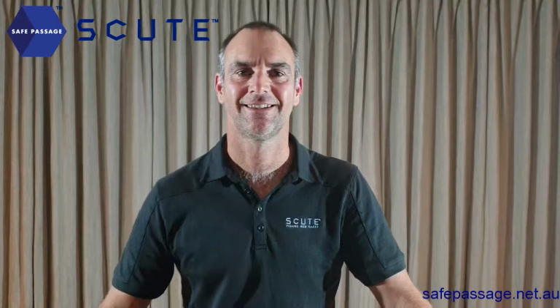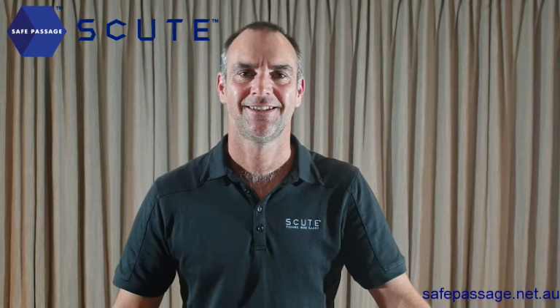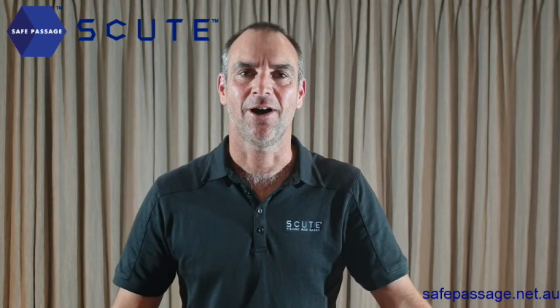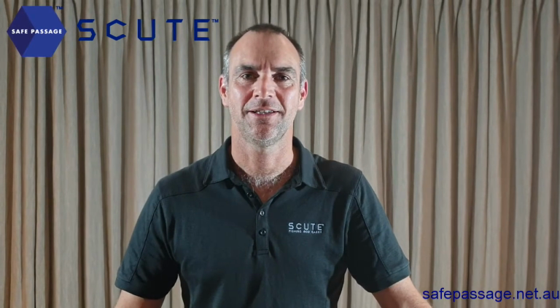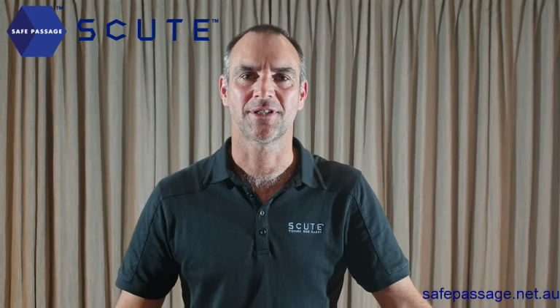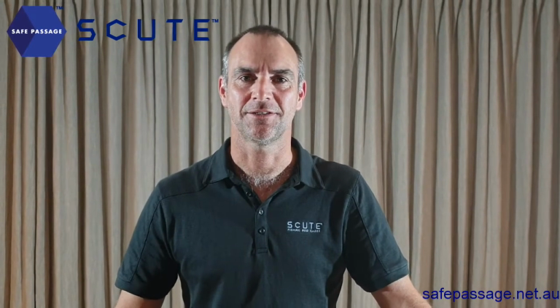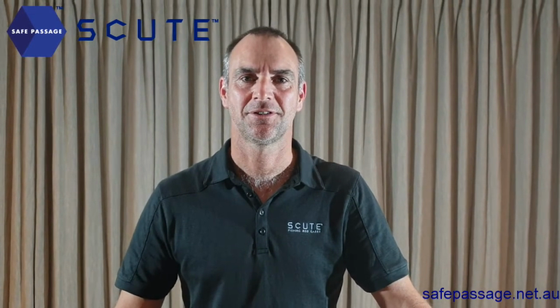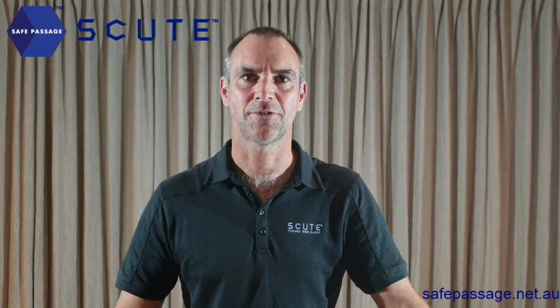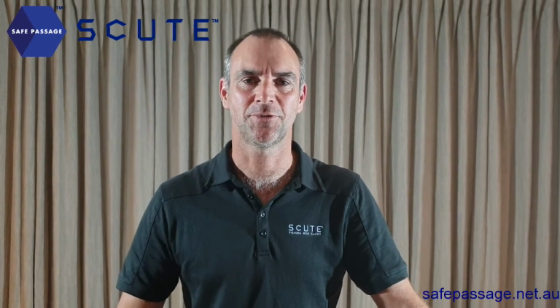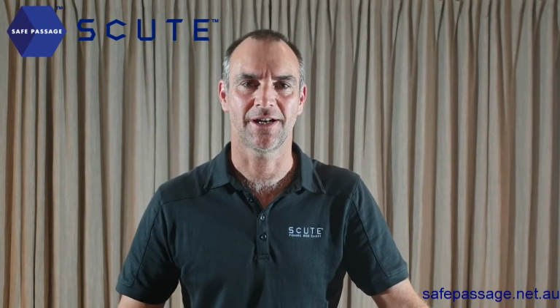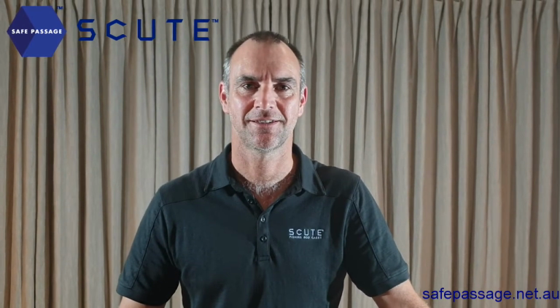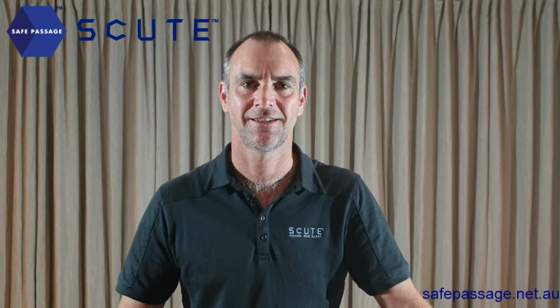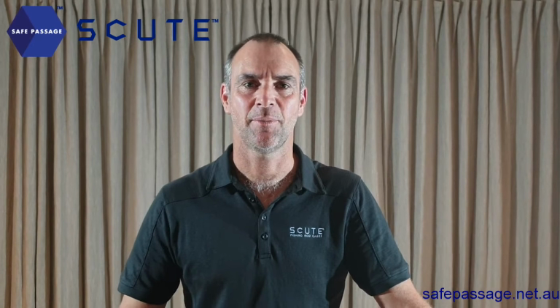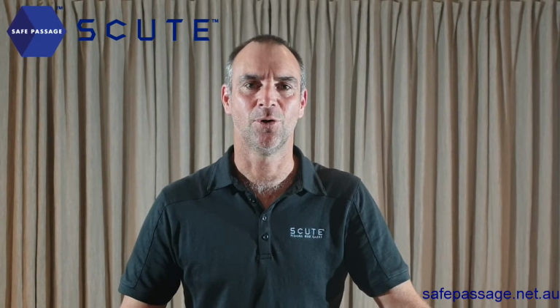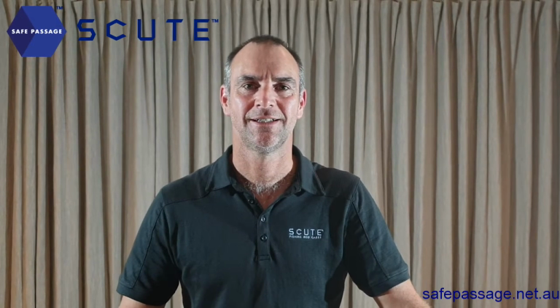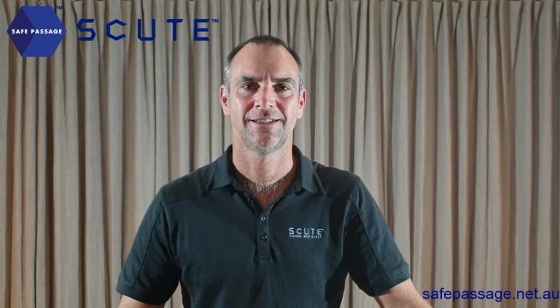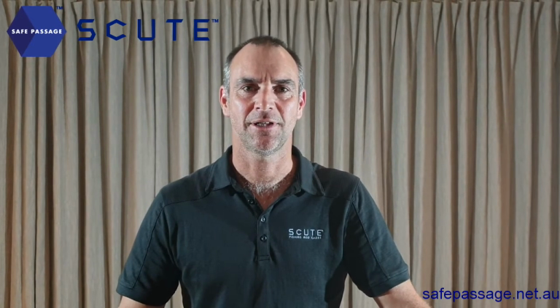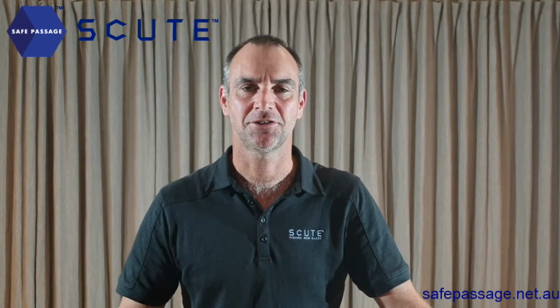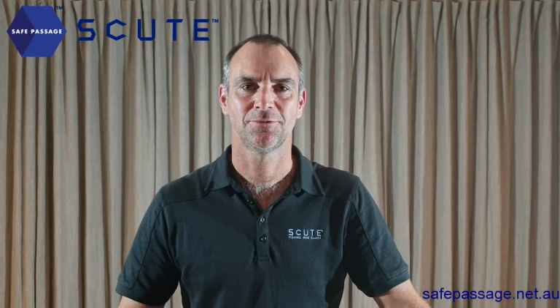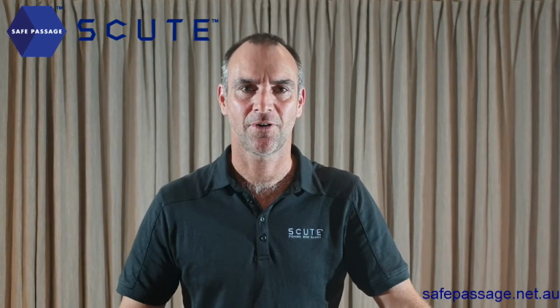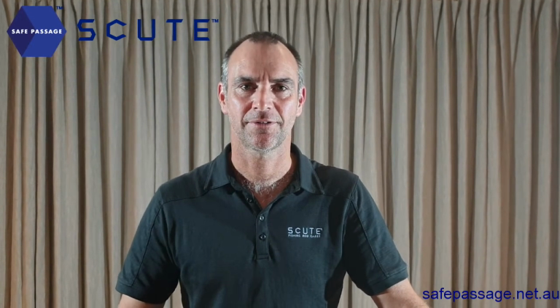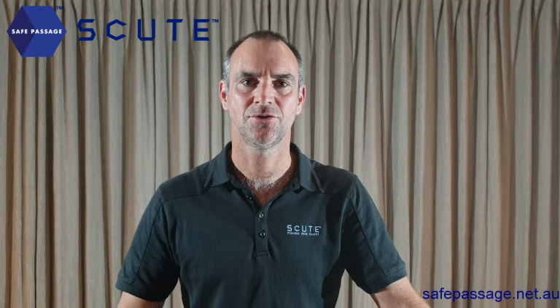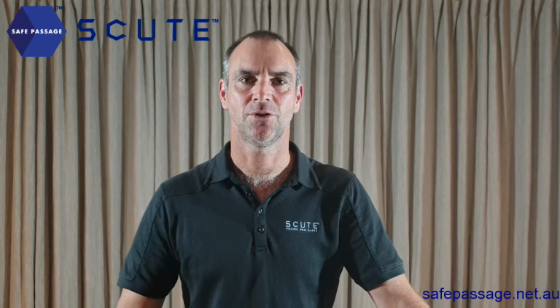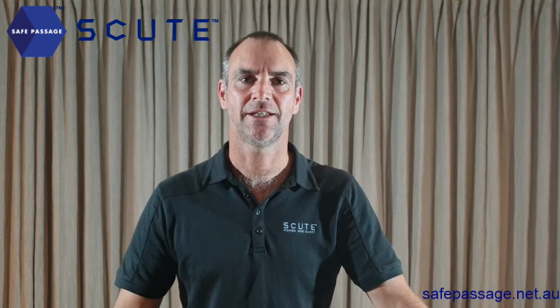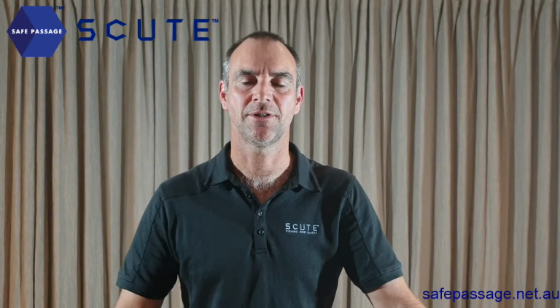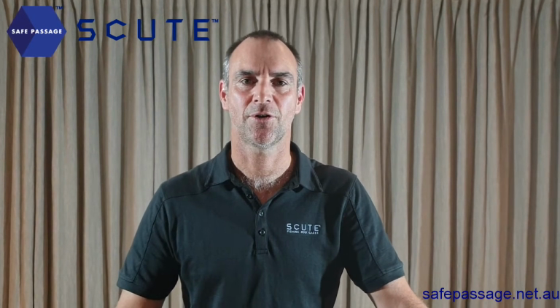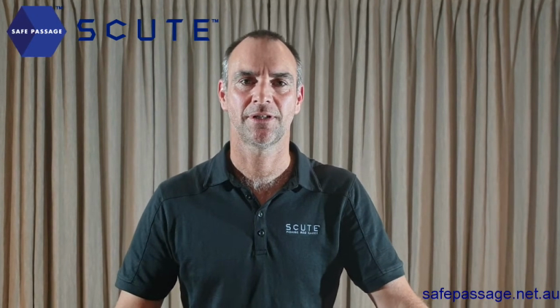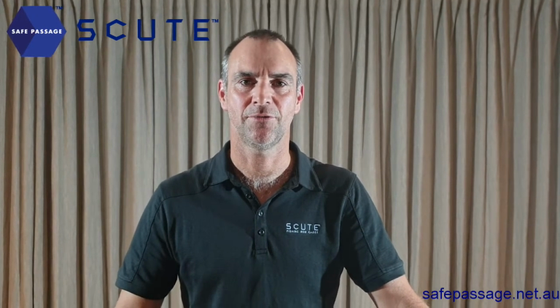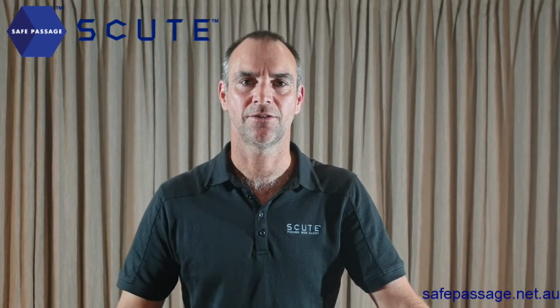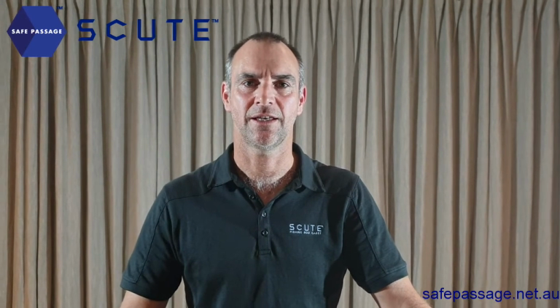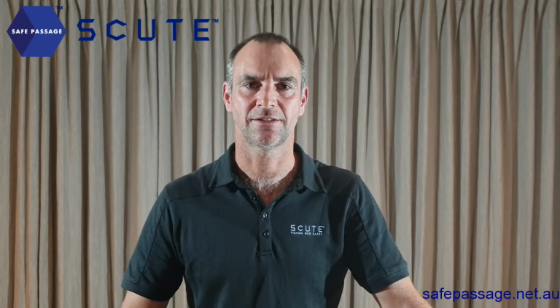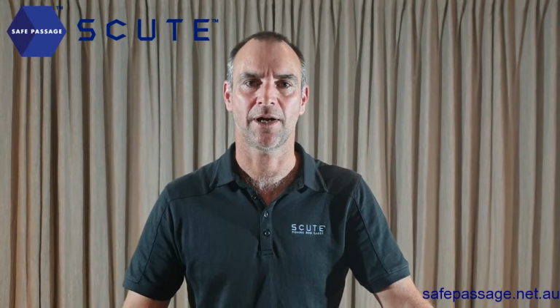Hi, Wade here from Safe Passage, maker of the Scoot Fishing Rod Case. We're back for assembly instructions 4 and 5: choosing your exo-insert foam and fitting it to the support brackets.